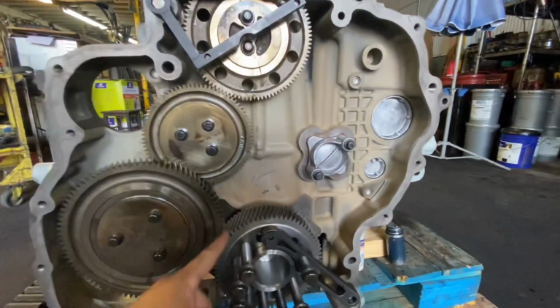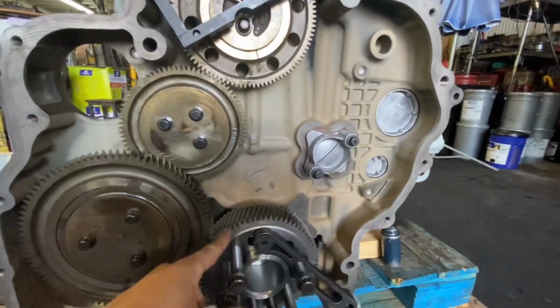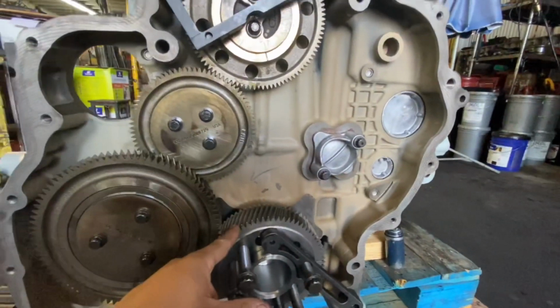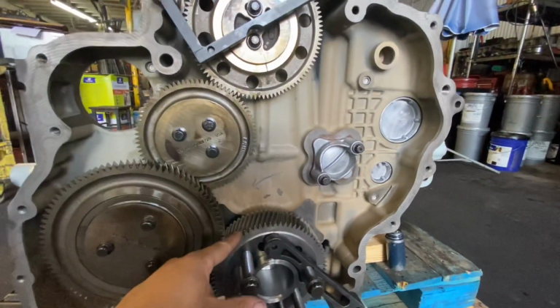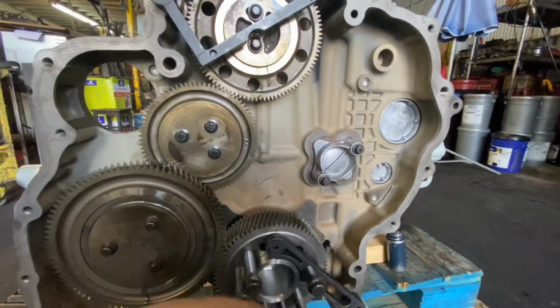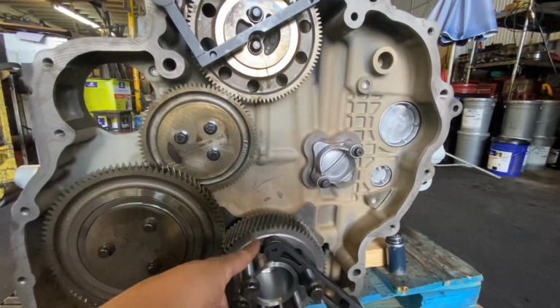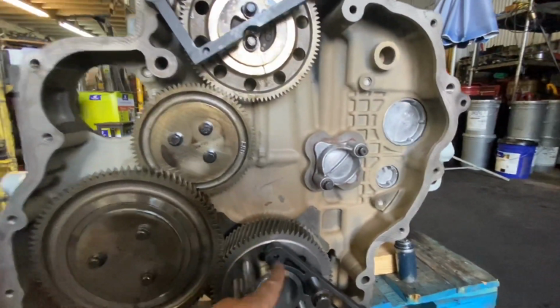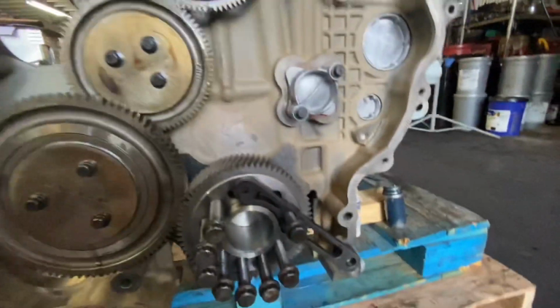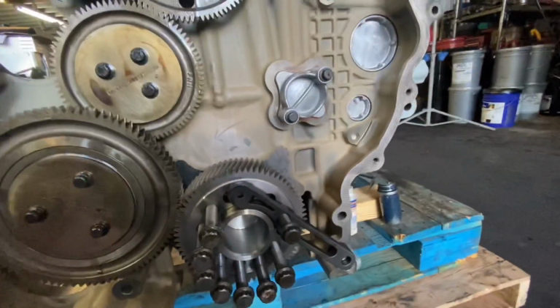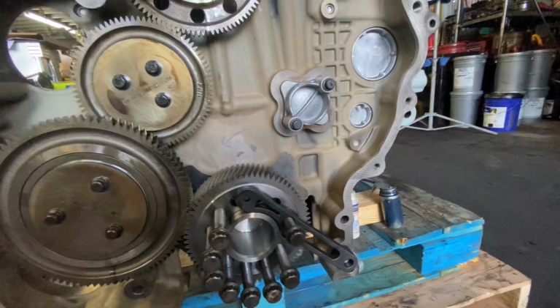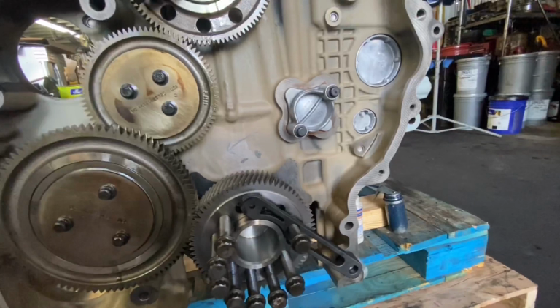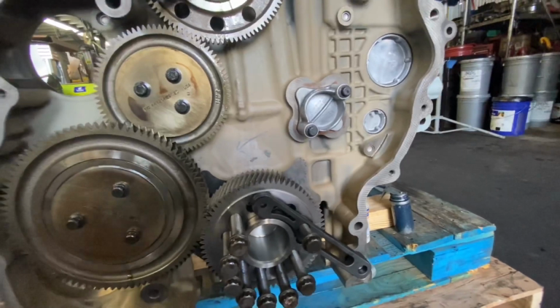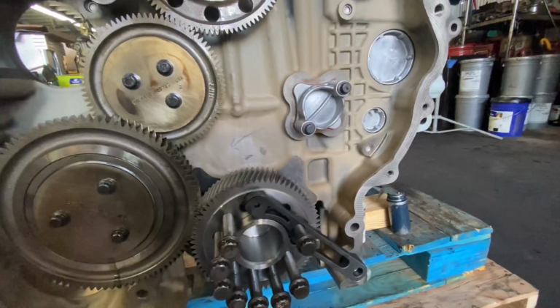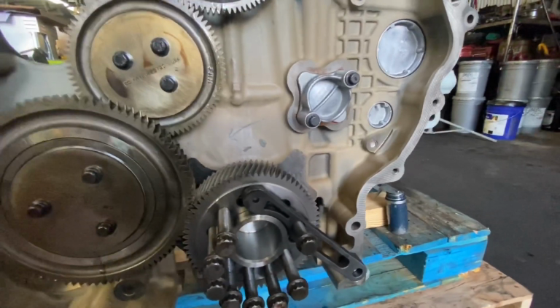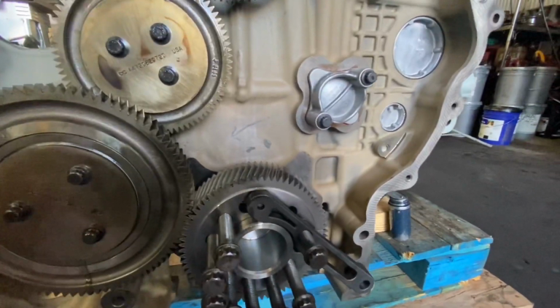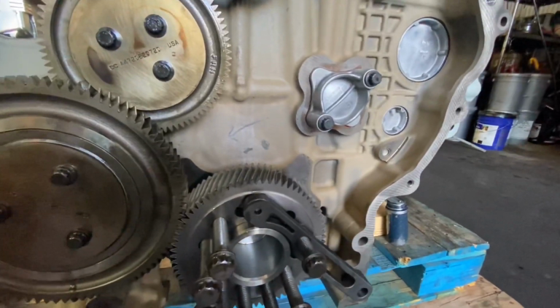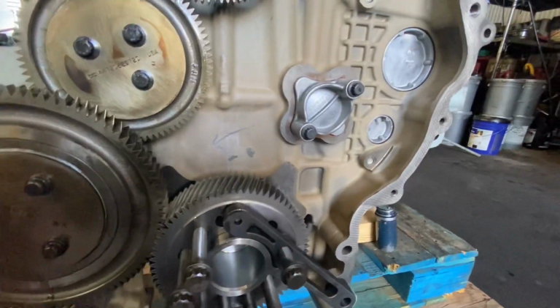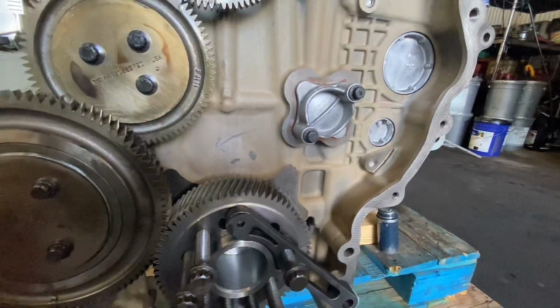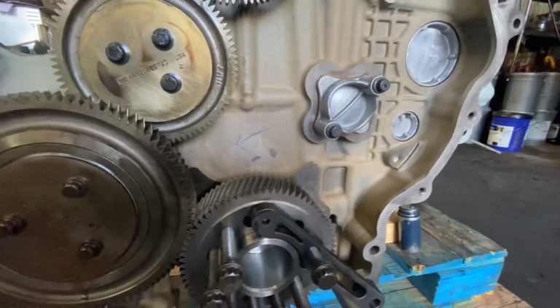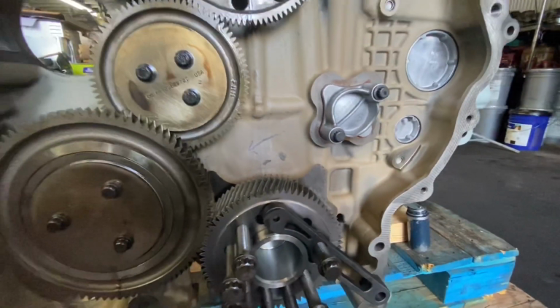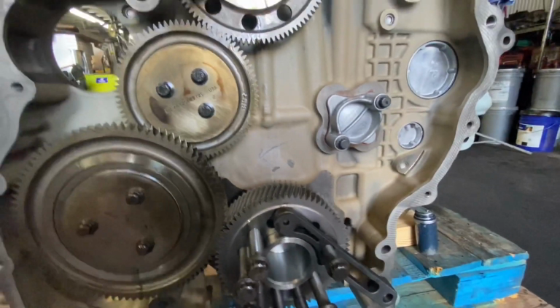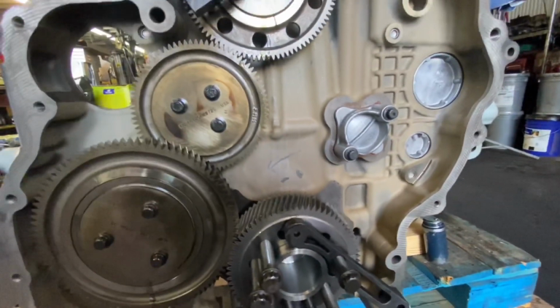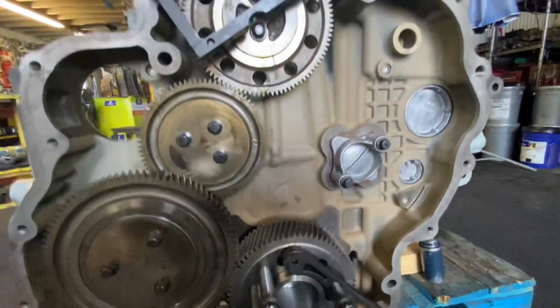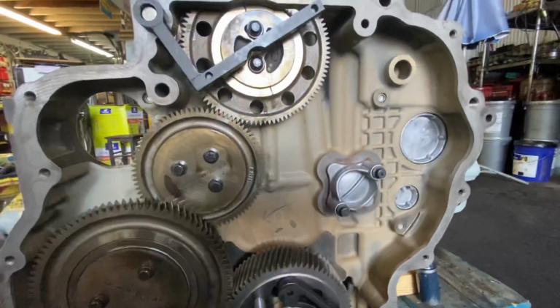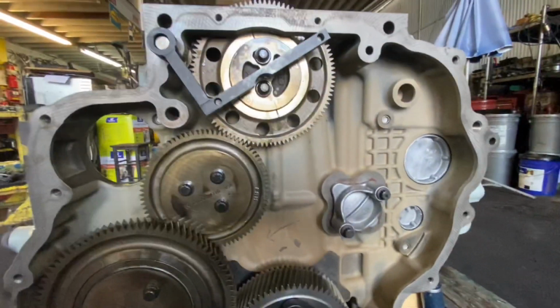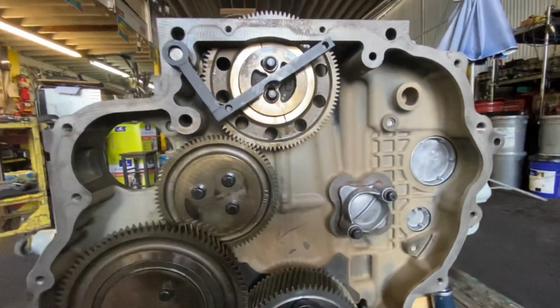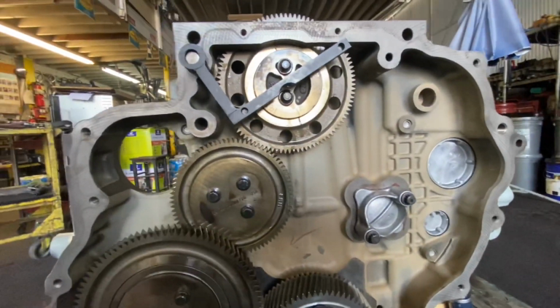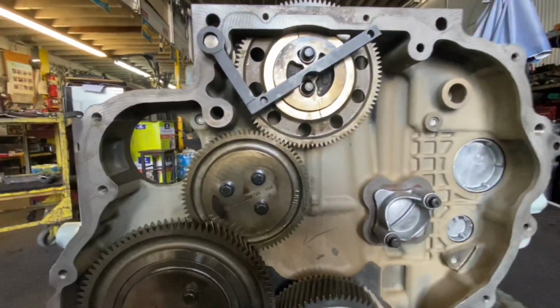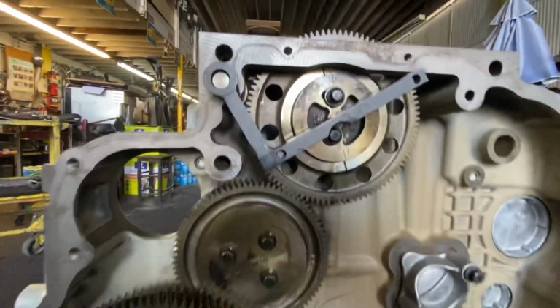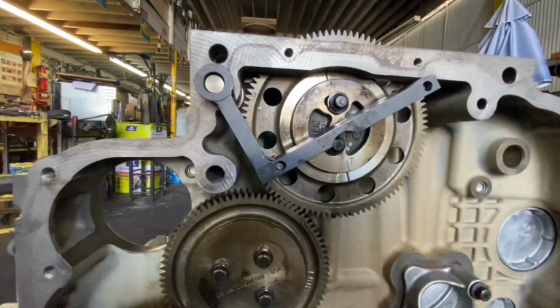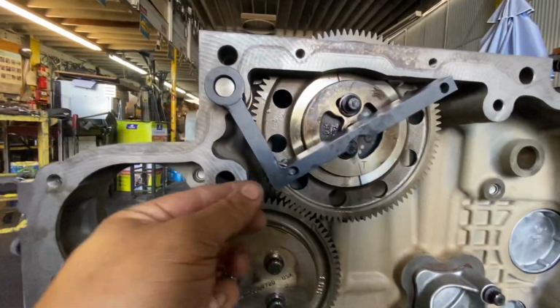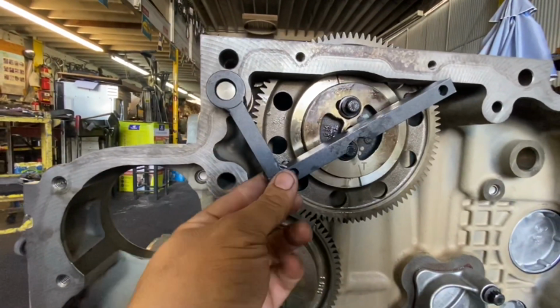Here is your crank gear — that literally just slides right over. If you're going to start tinkering with this, let's say you're going to do a full overhaul — I'm not talking about an in-frame, I'm talking about an overhaul — you're going to need two tools. One is going to be this one.